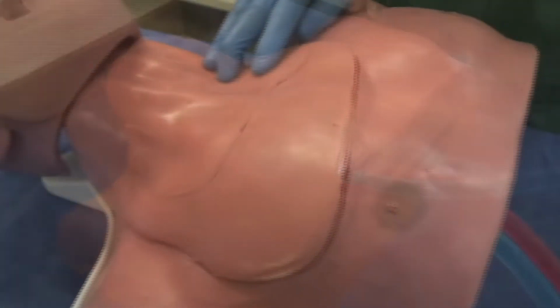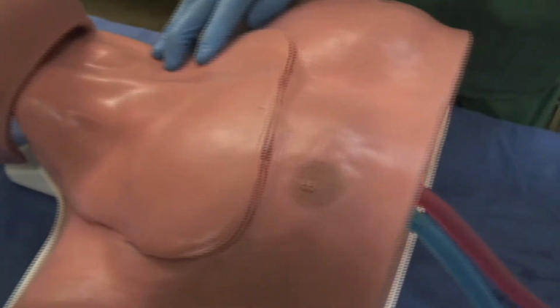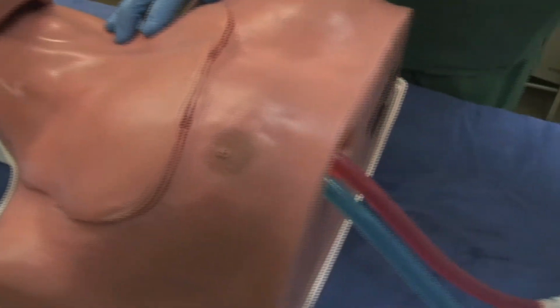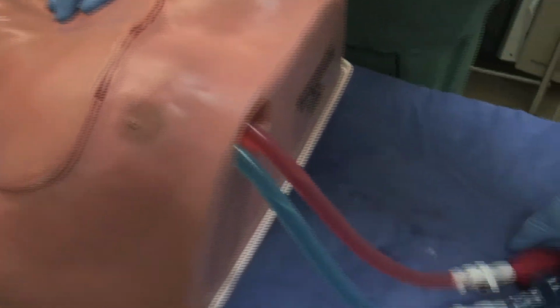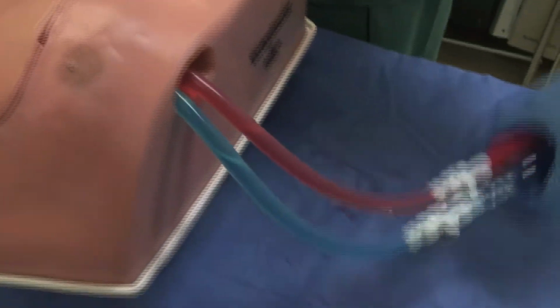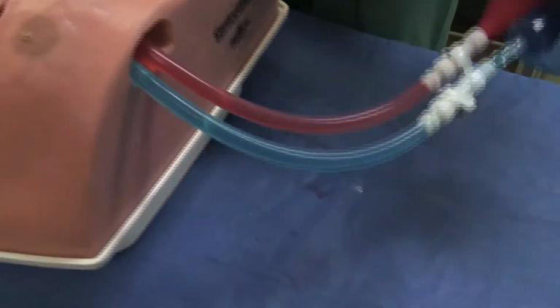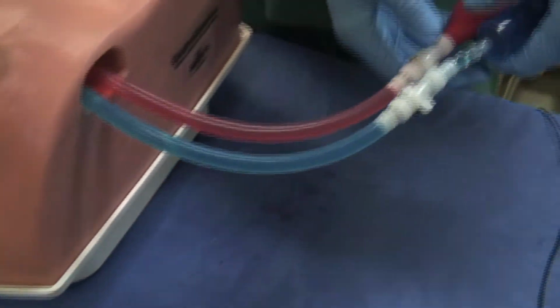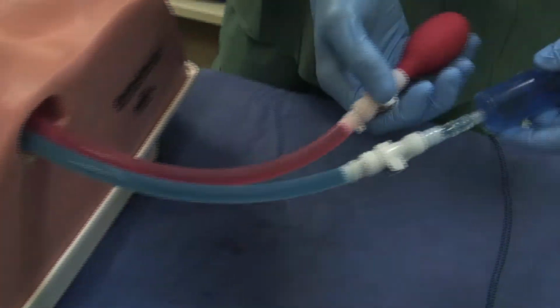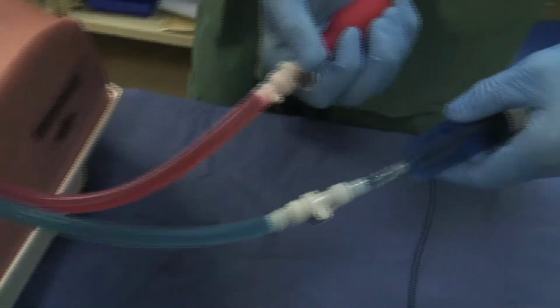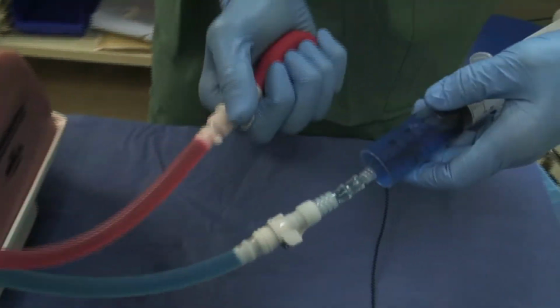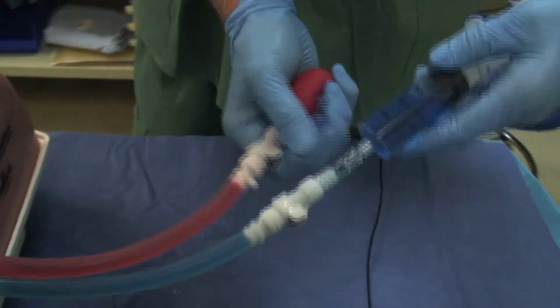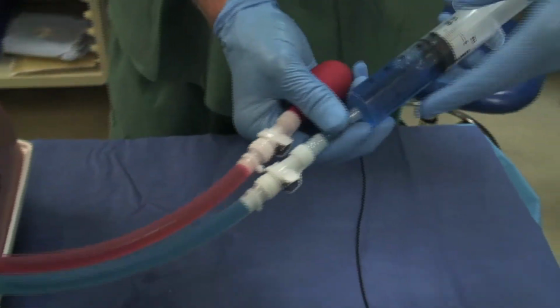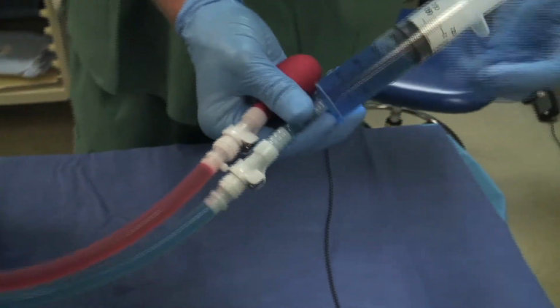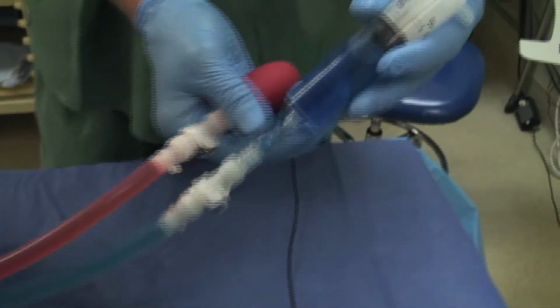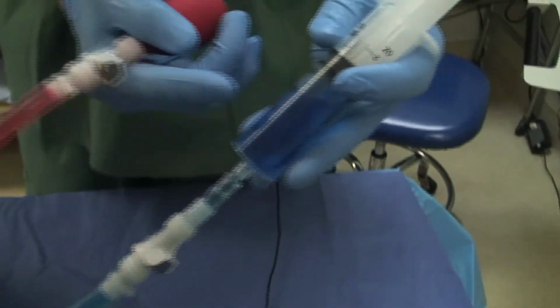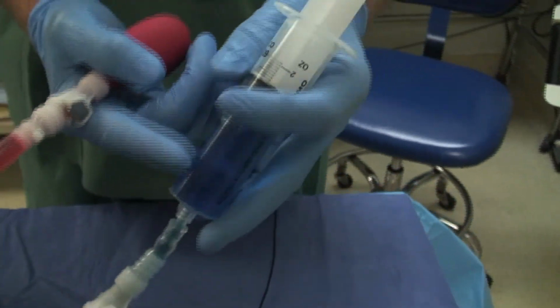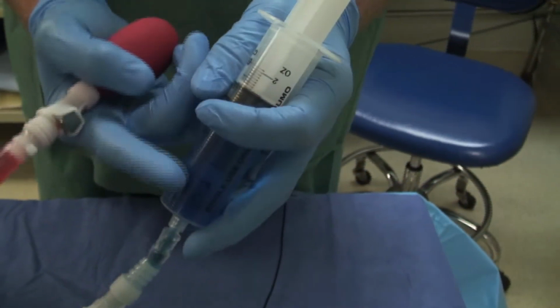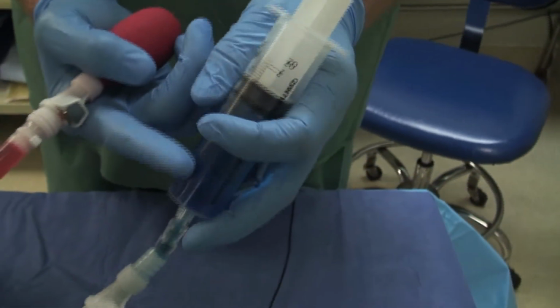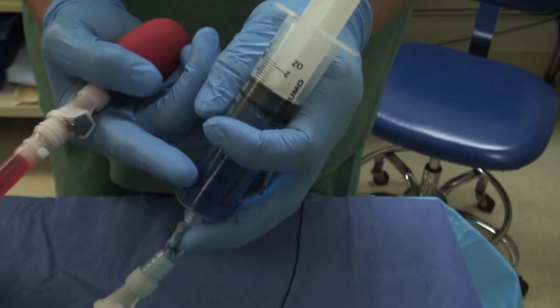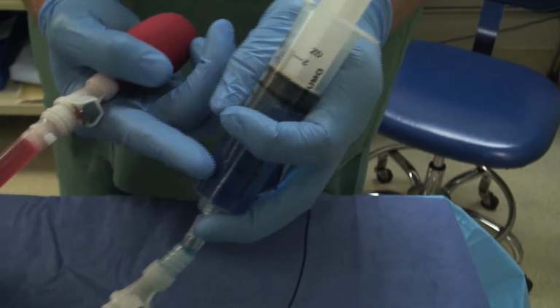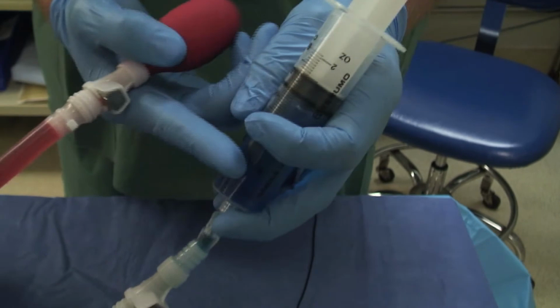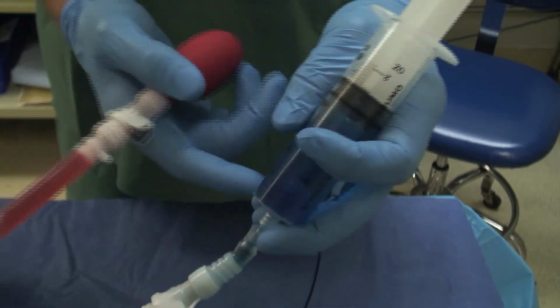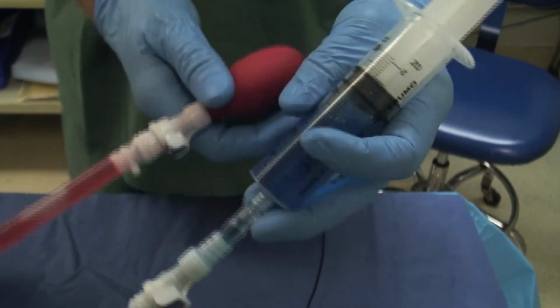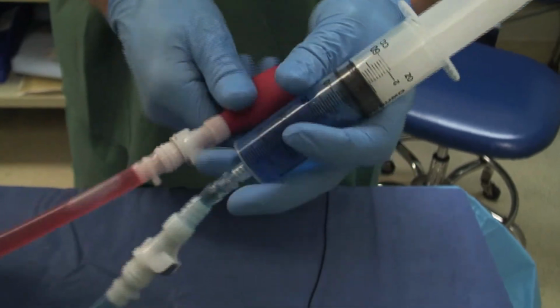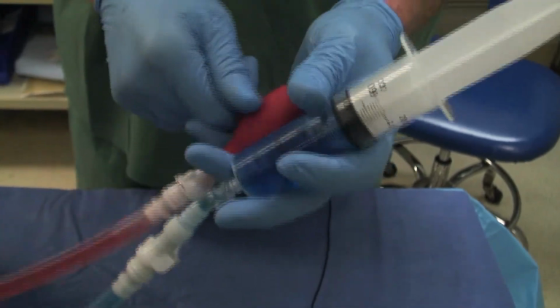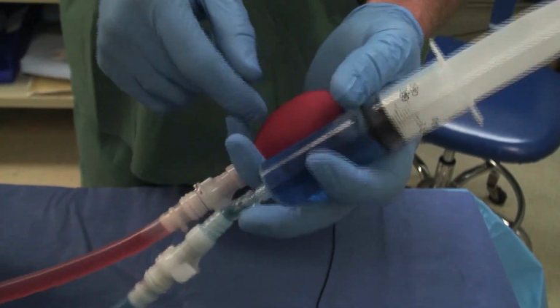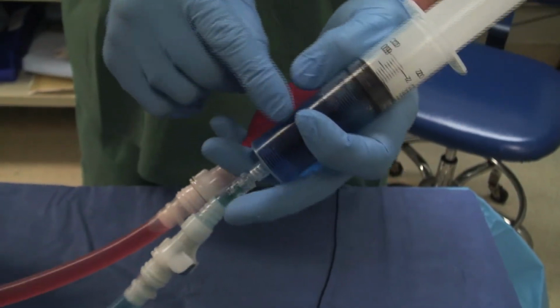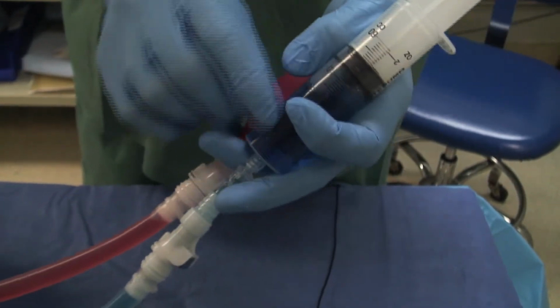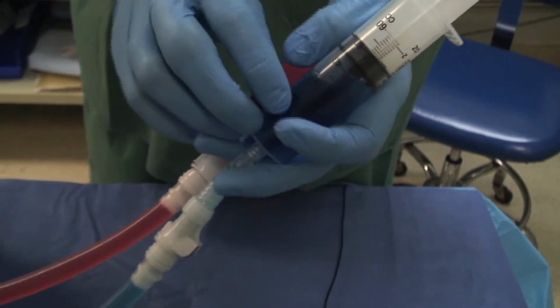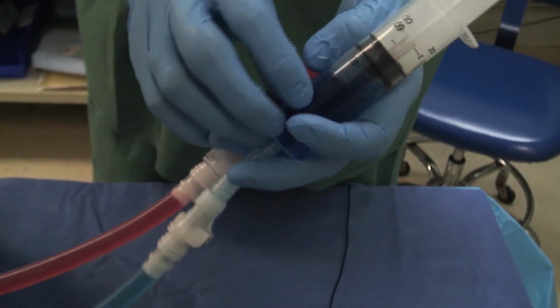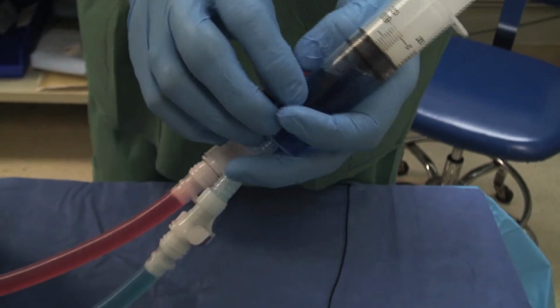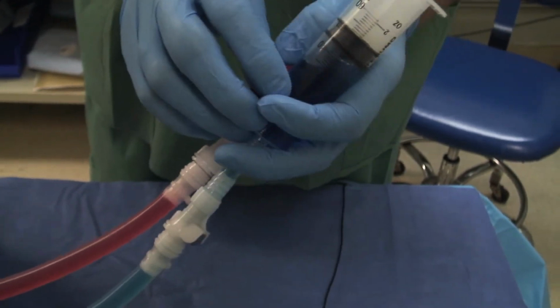Central Lineman includes an arterial pulse bulb and venous syringe, which allows you to increase or decrease the pressure in the vein for a larger or smaller target.